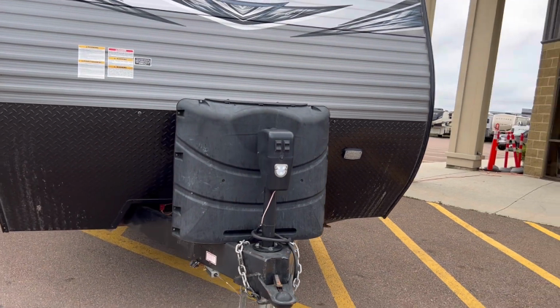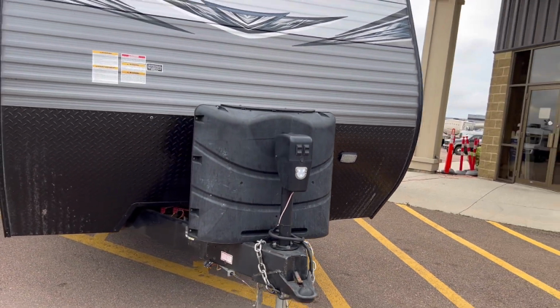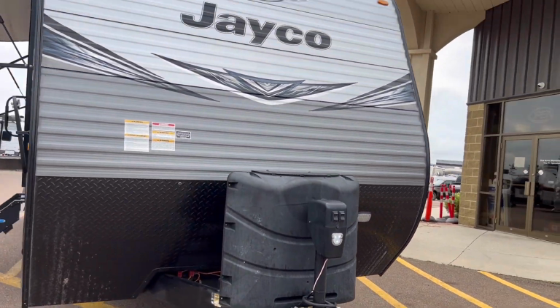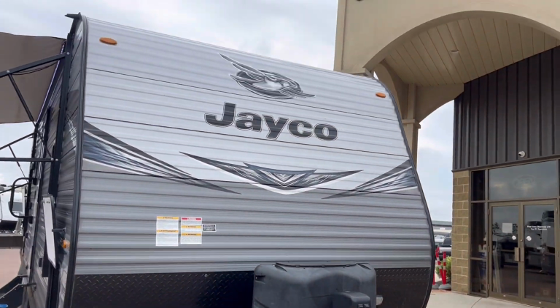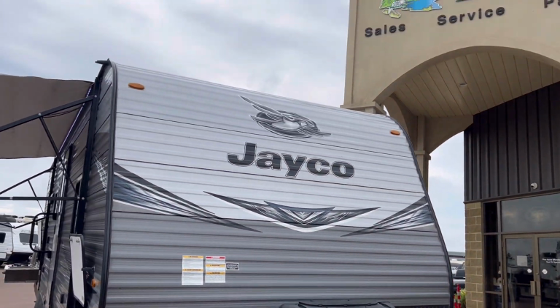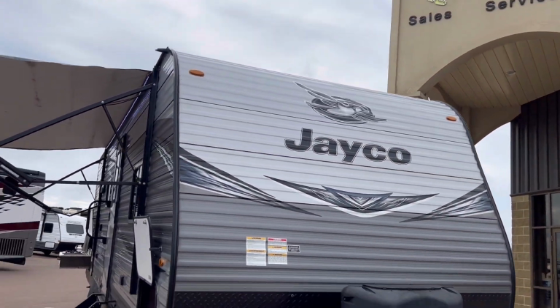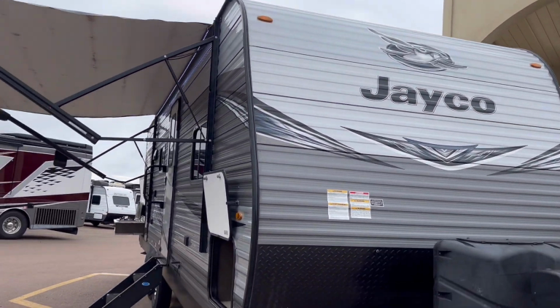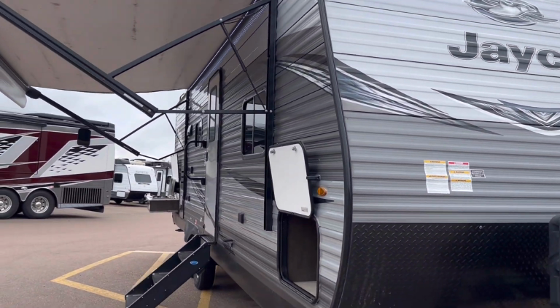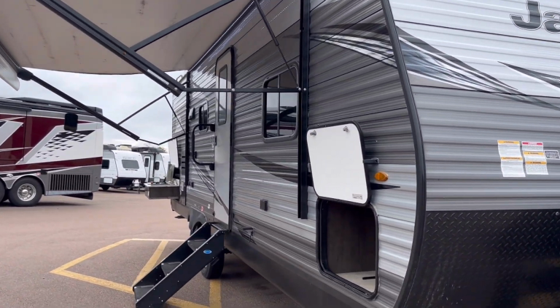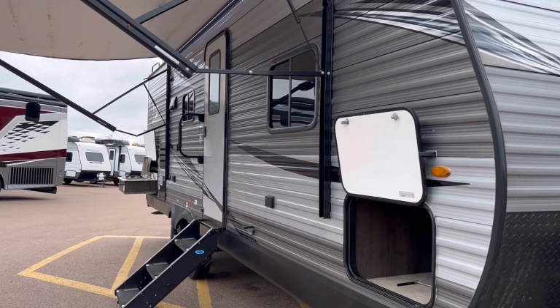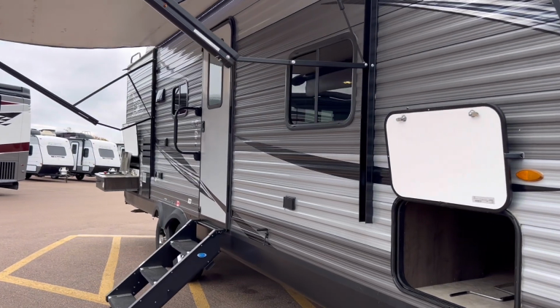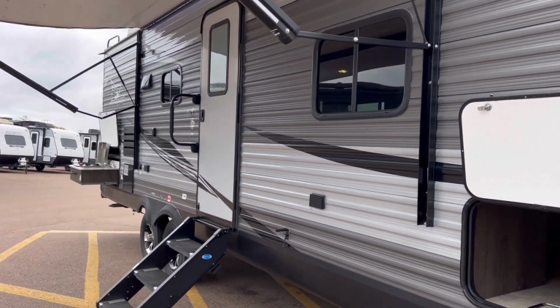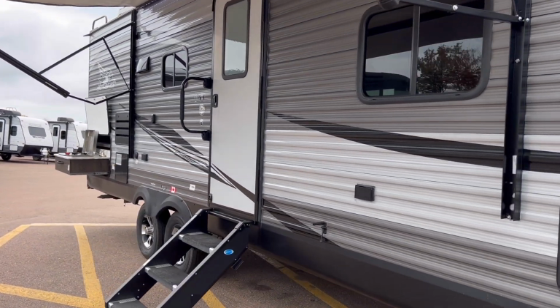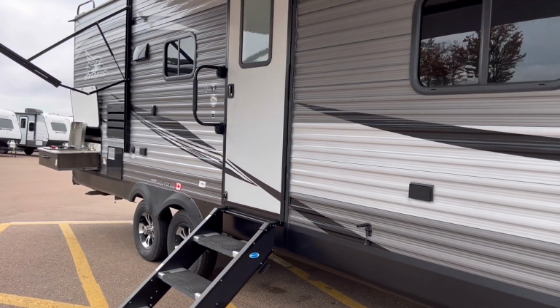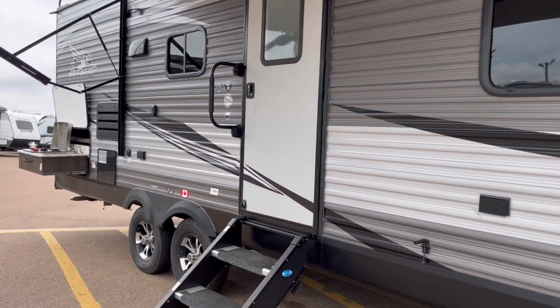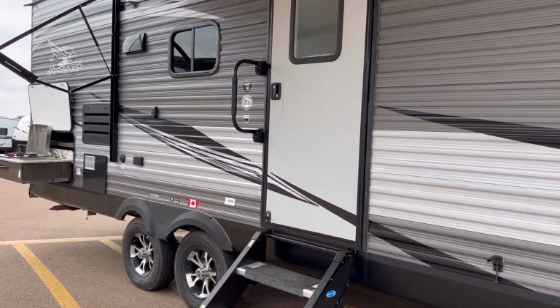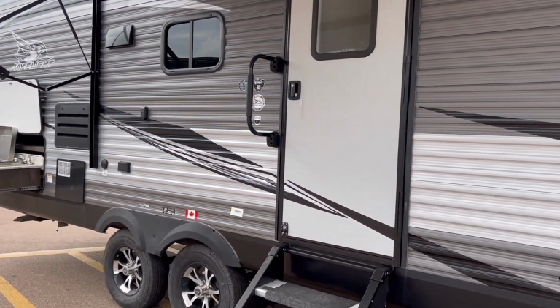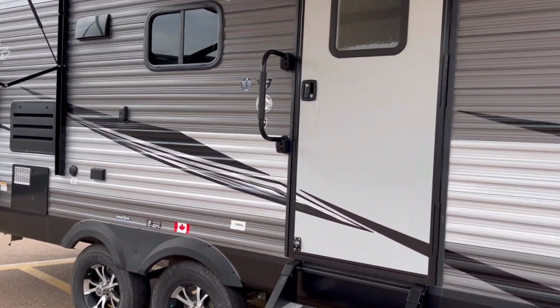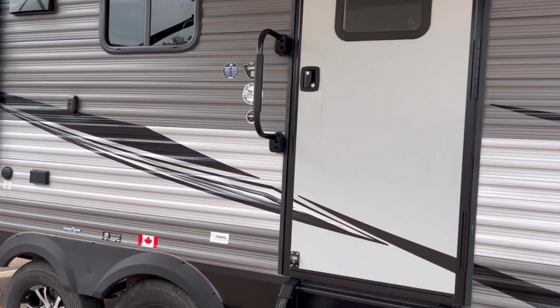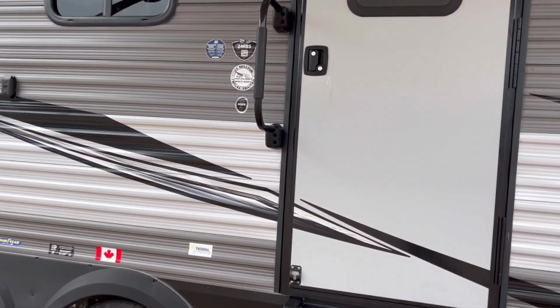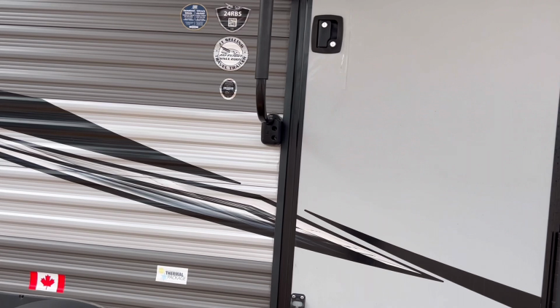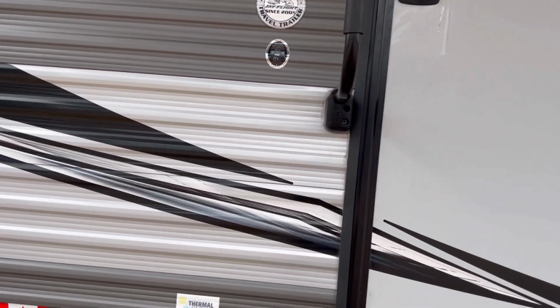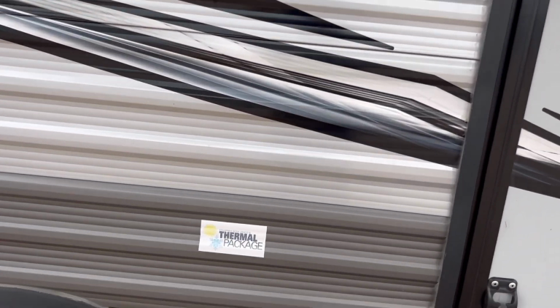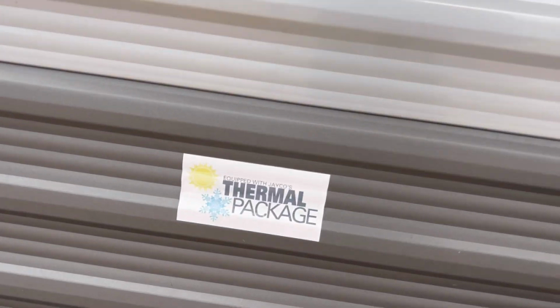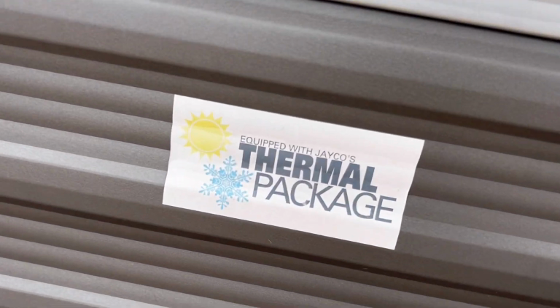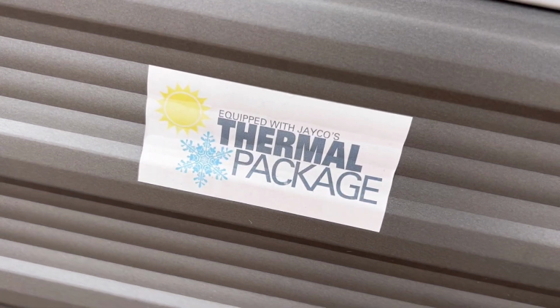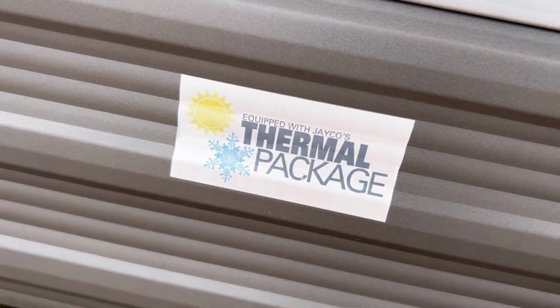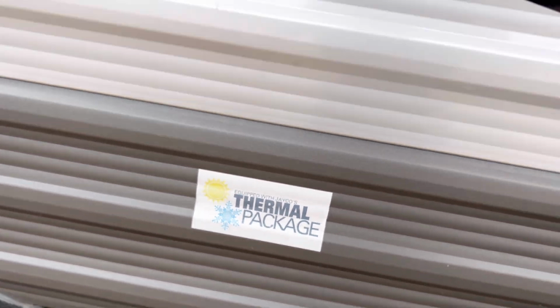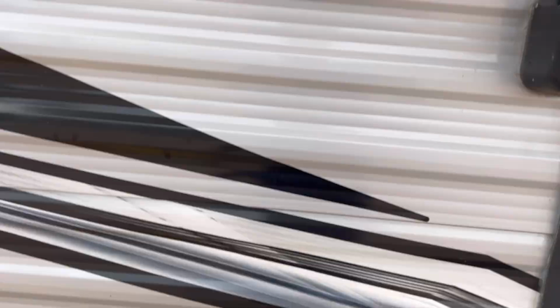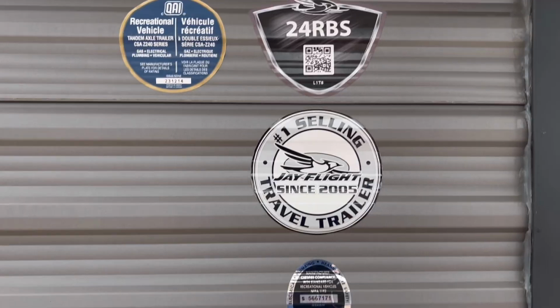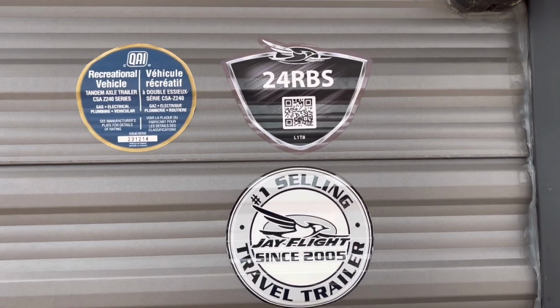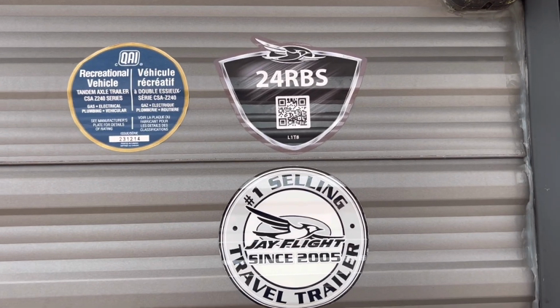We've got a power tongue jack on the front. Looking good — we have not had a chance to clean this yet, of course. However, I gotta say, it doesn't look too bad at all. Underbelly insulation.